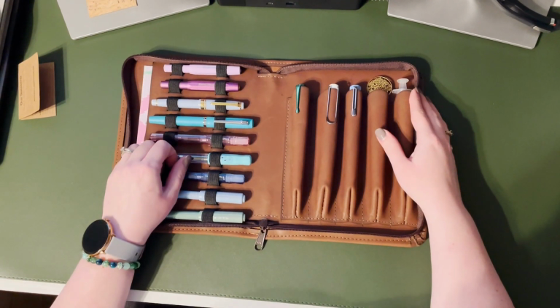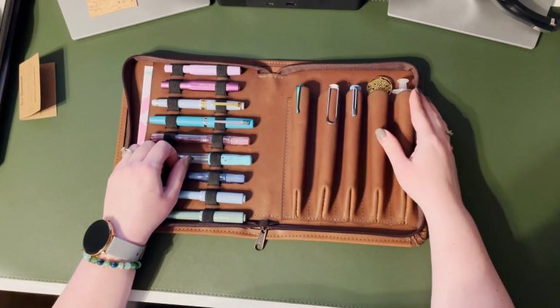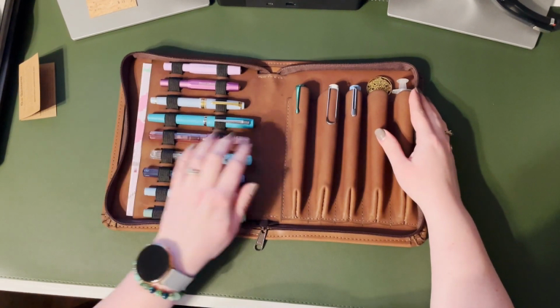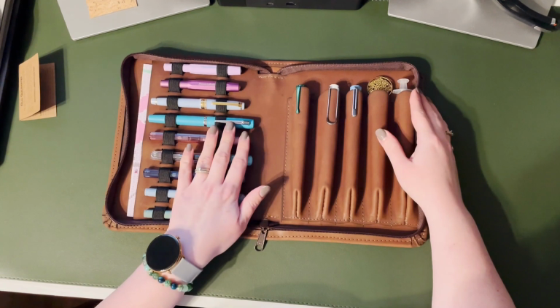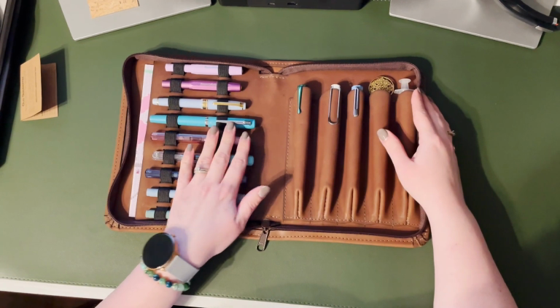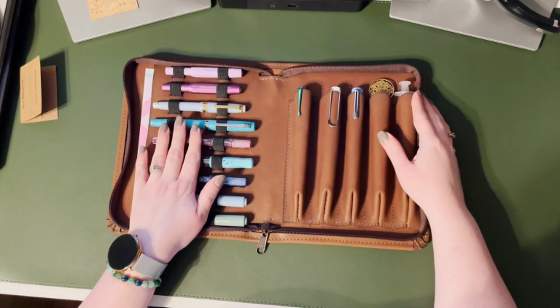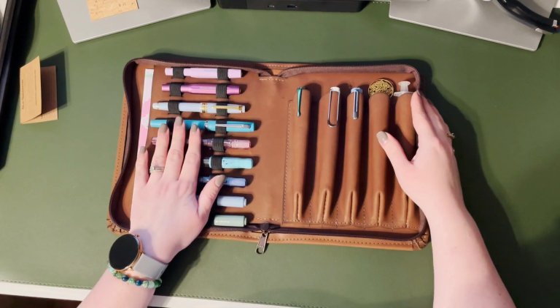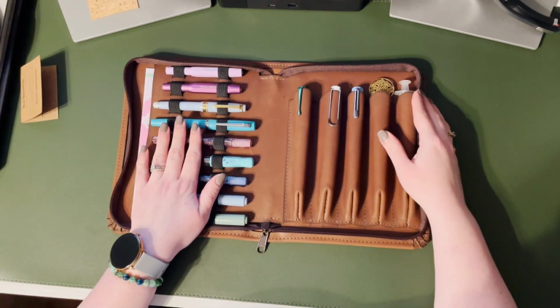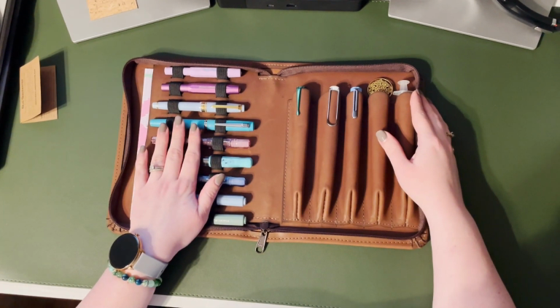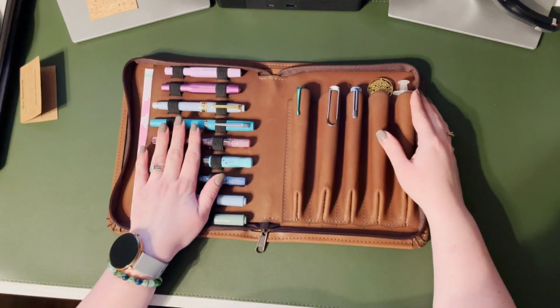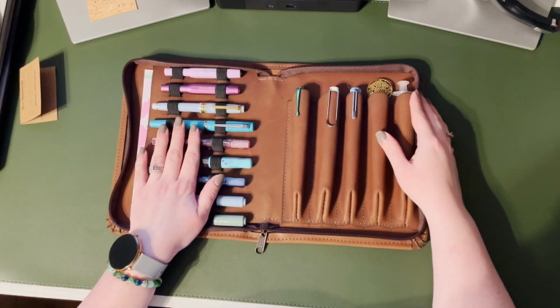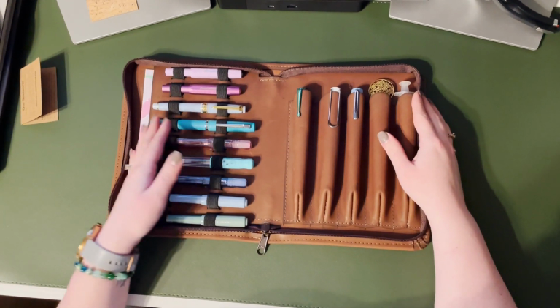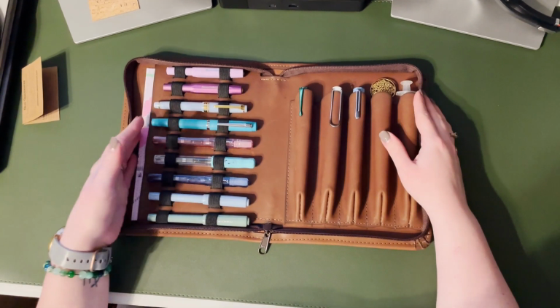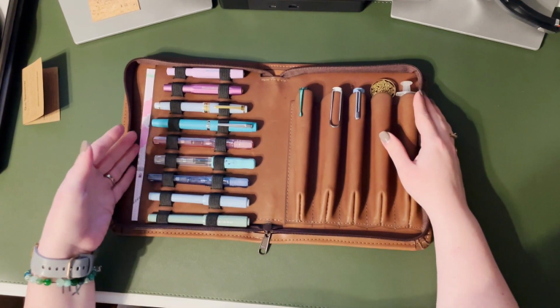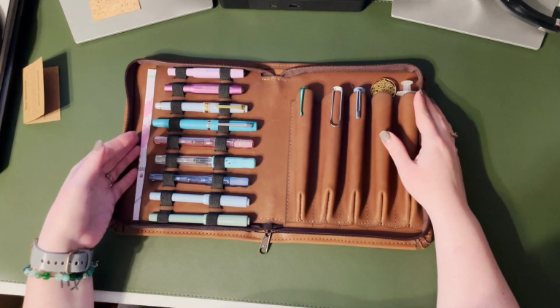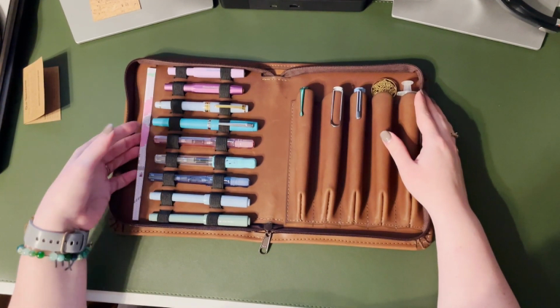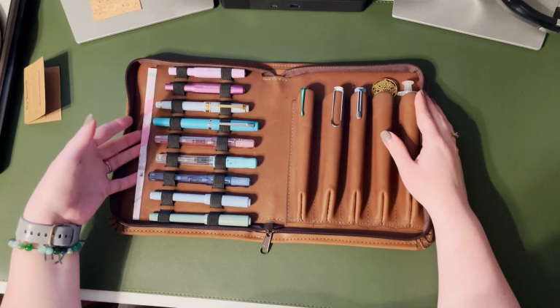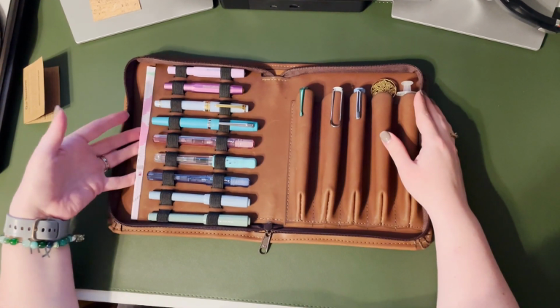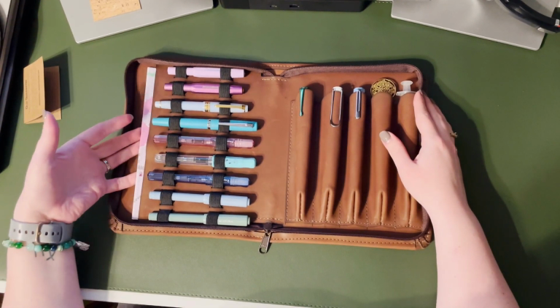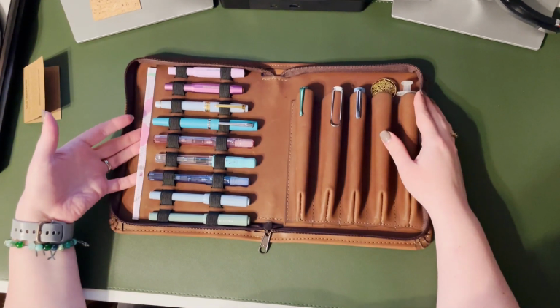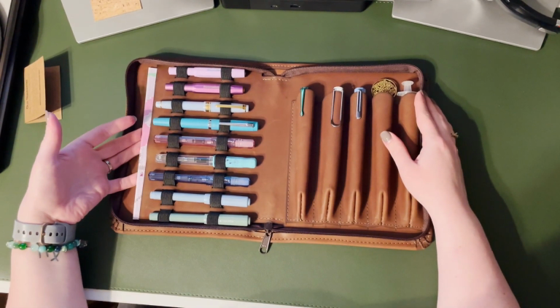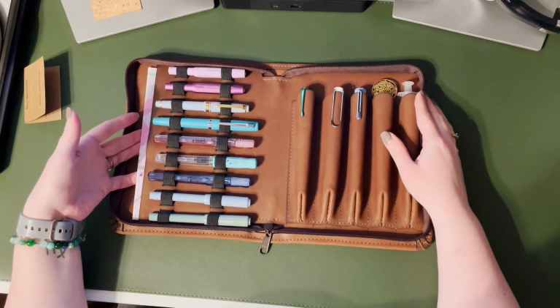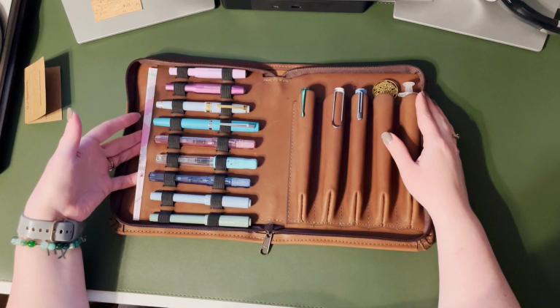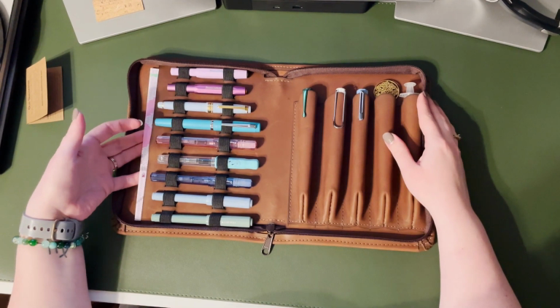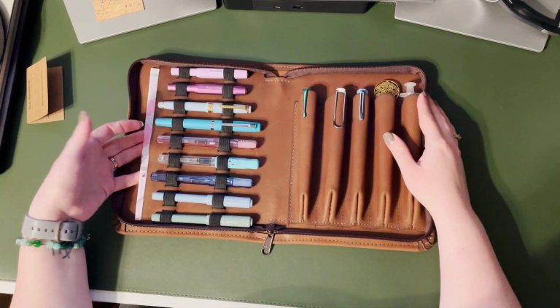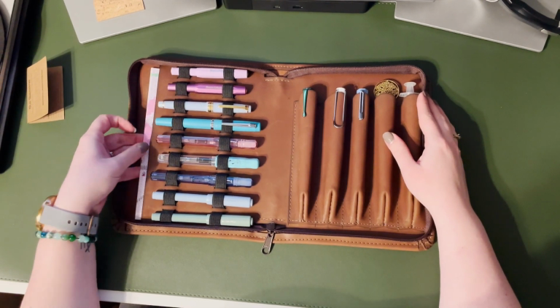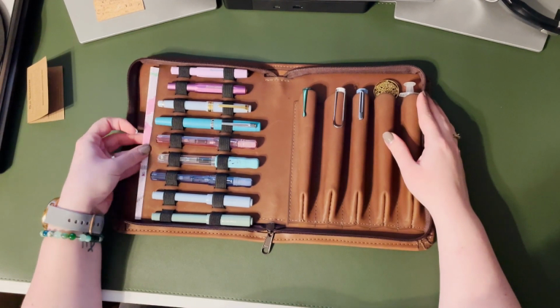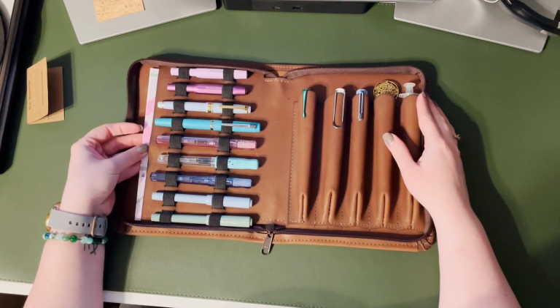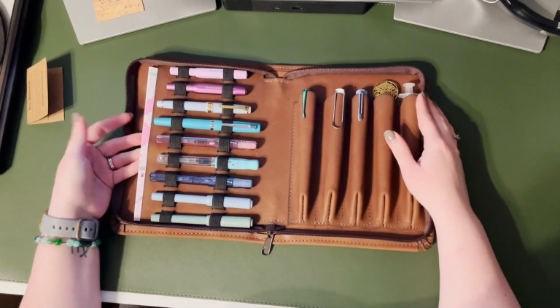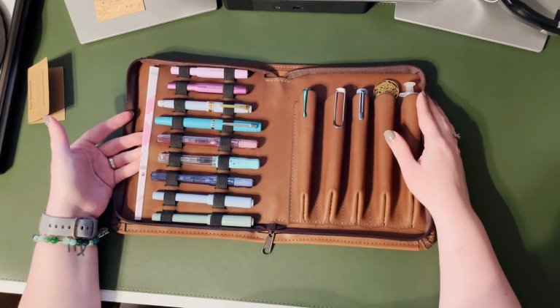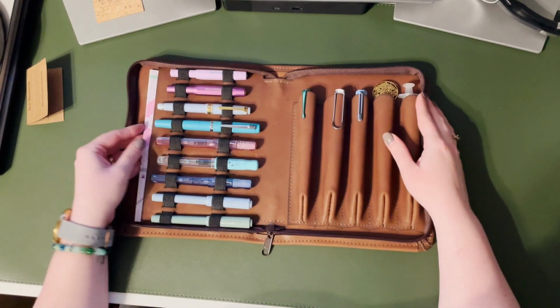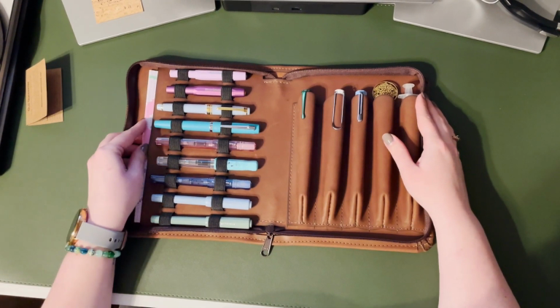You could also remove all the pens on the left entirely and place the back cover of your A5 notebook into the slot, and now you have a traditional padfolio.